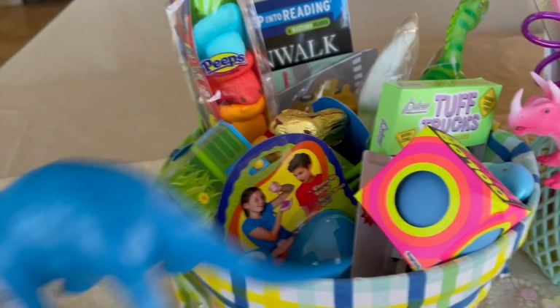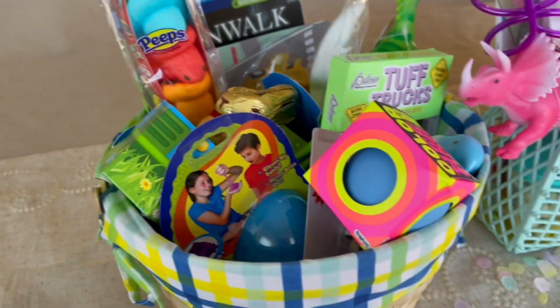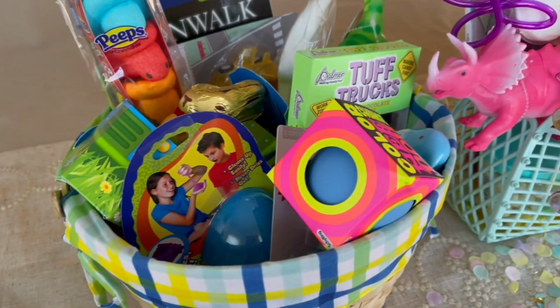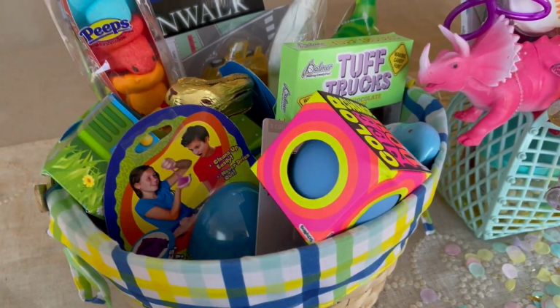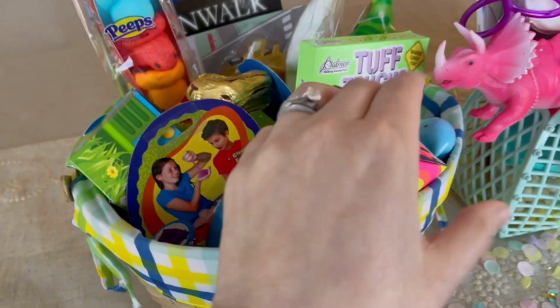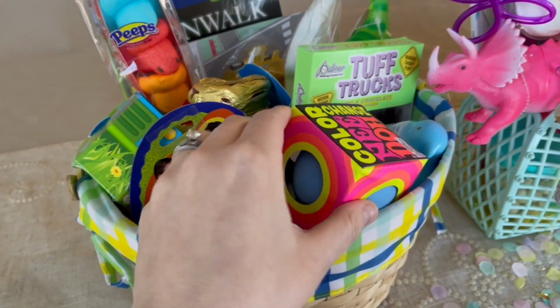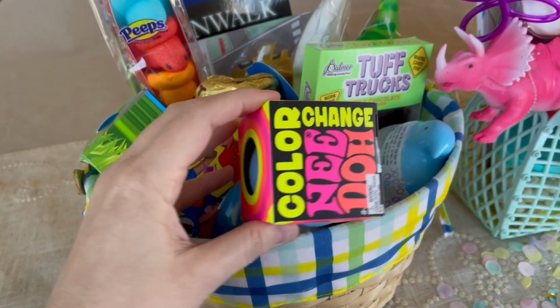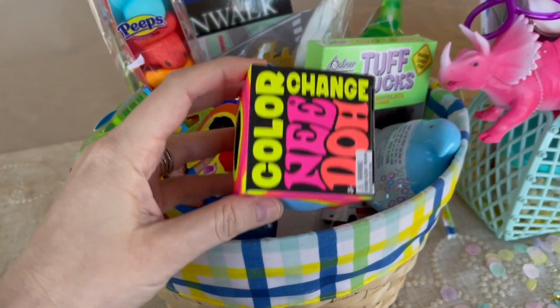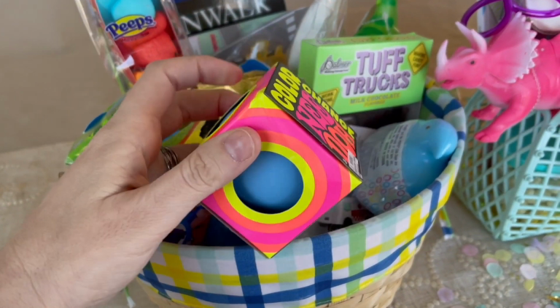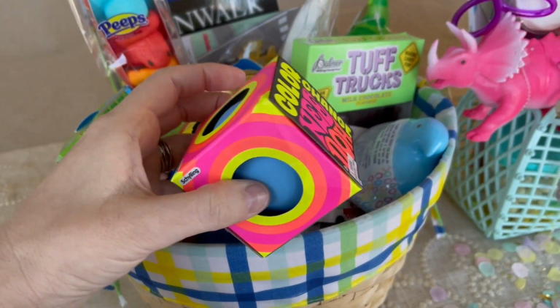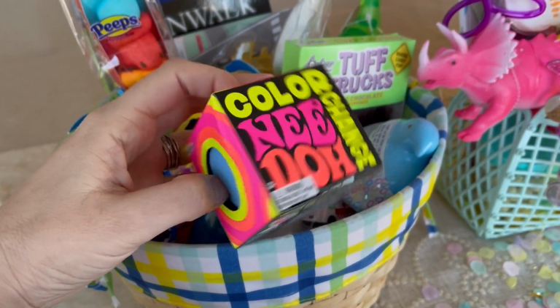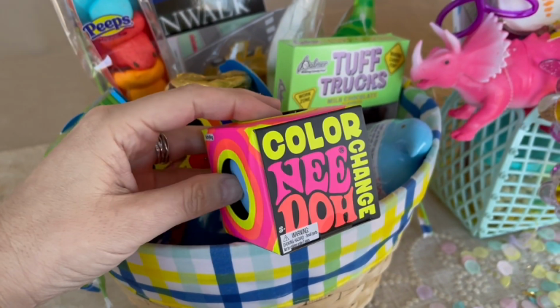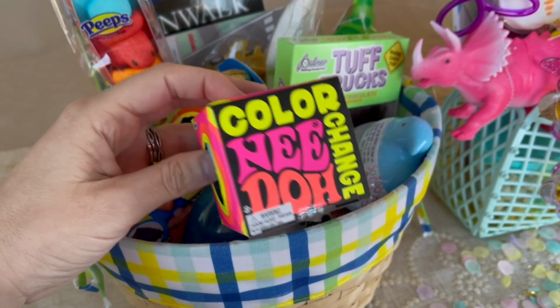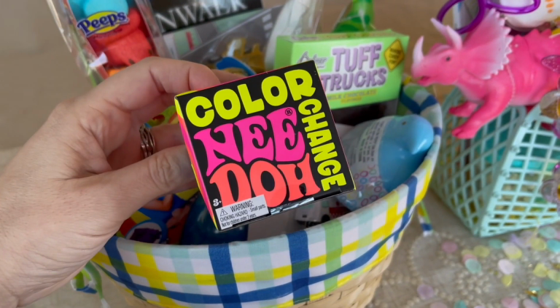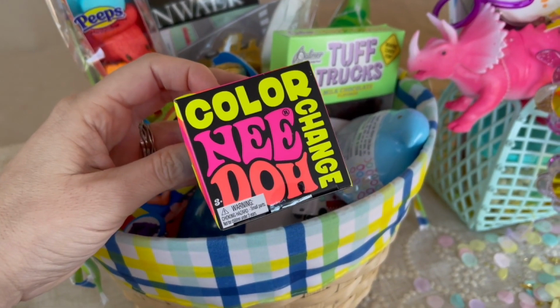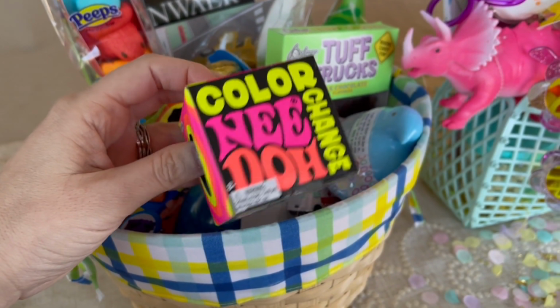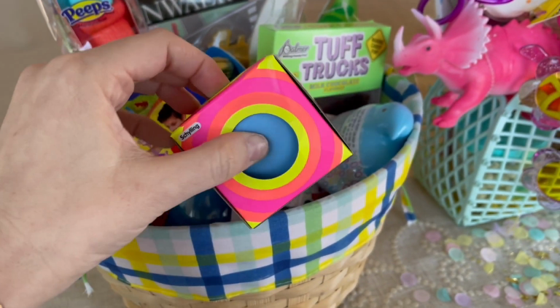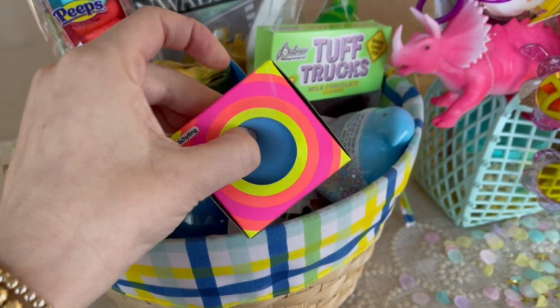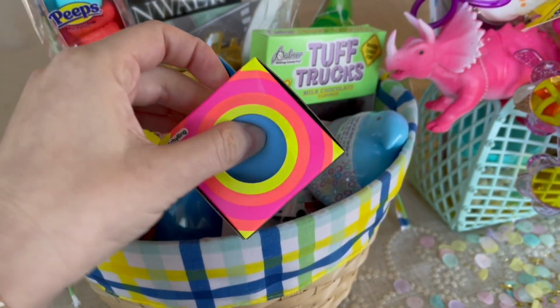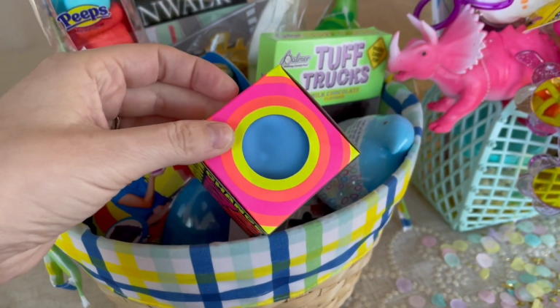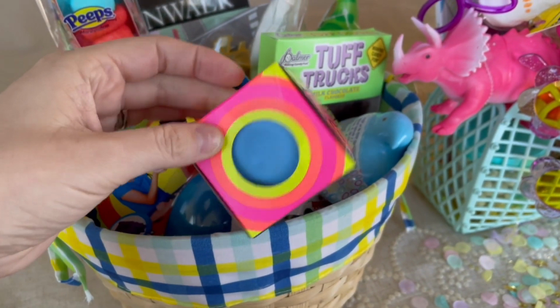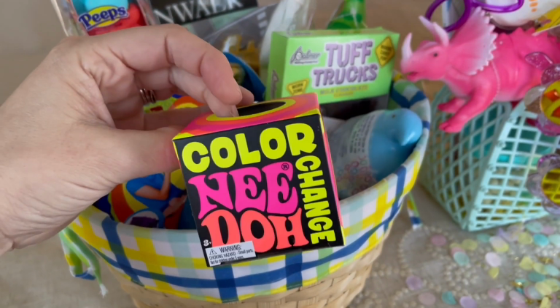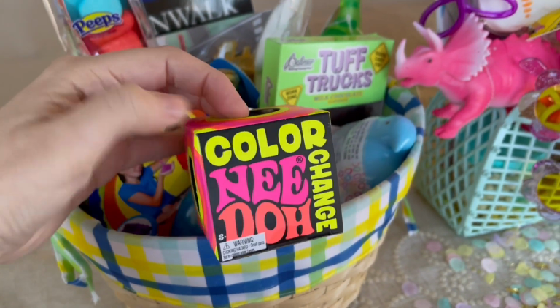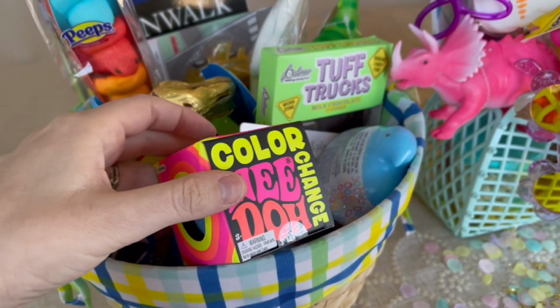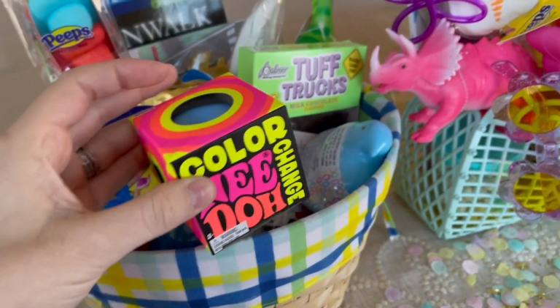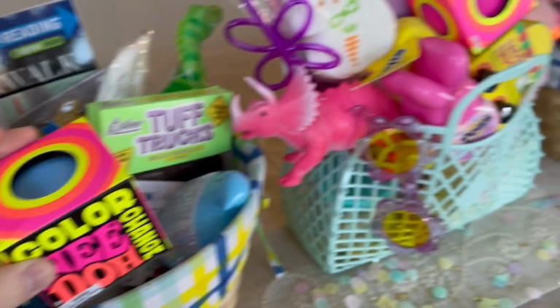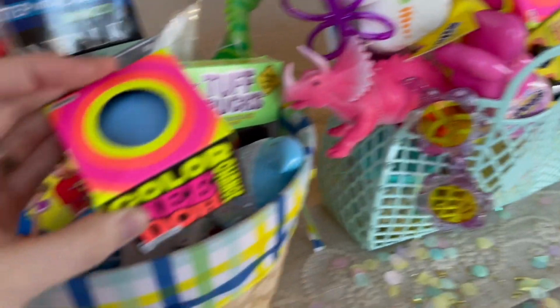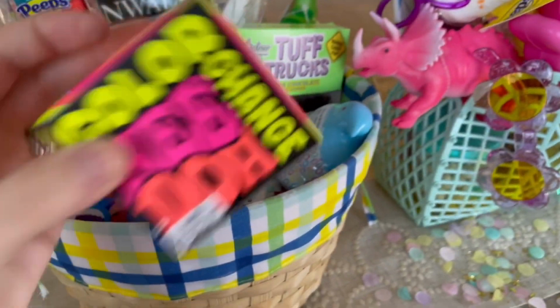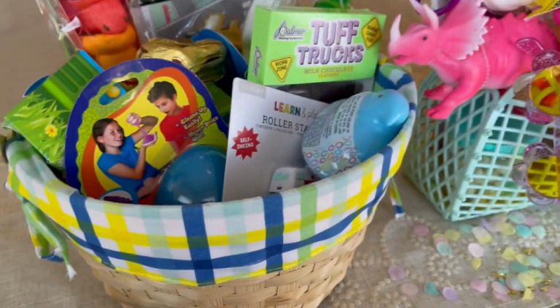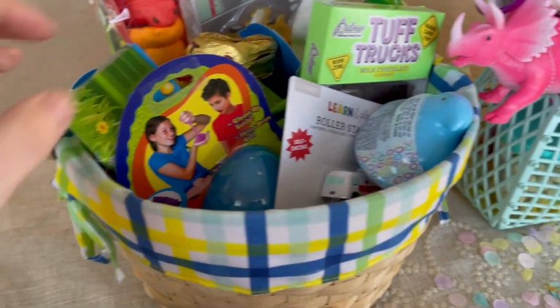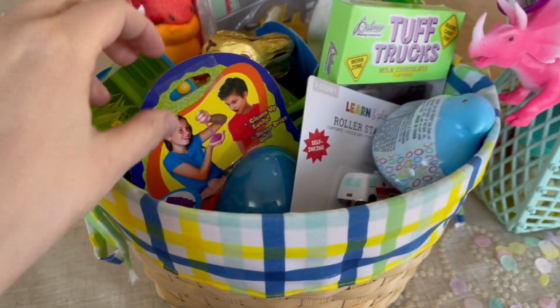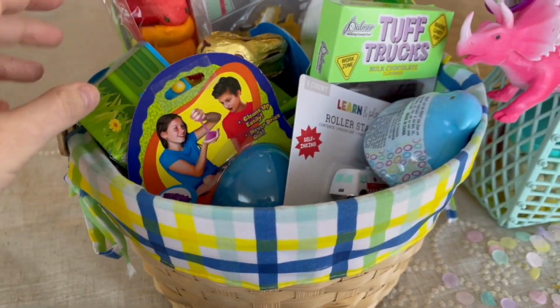I got some of these little dinosaurs from the dollar spot at Target. My friend Samantha mentioned this on her video and I thought it looks so cool. It's a color changing little squishy ball. It looked really neat, so I got one for each of the kiddos. It's just from Amazon.